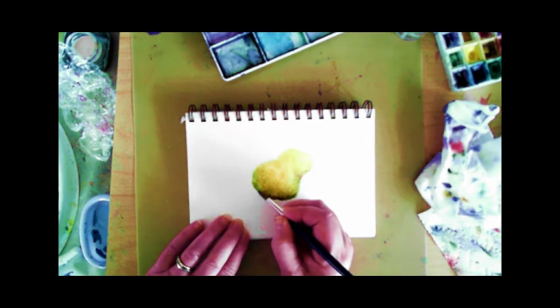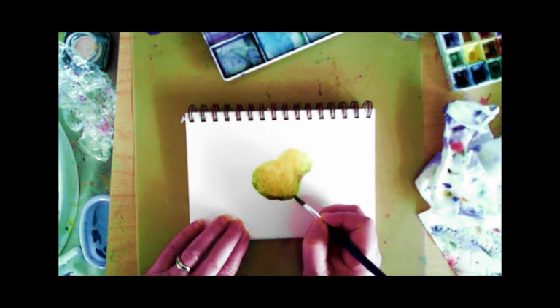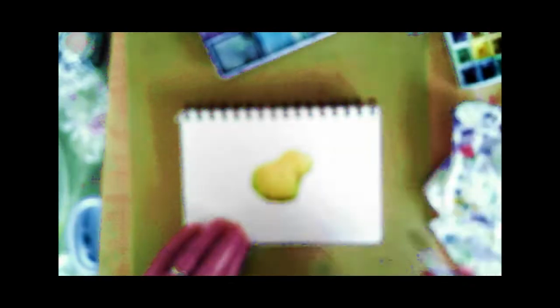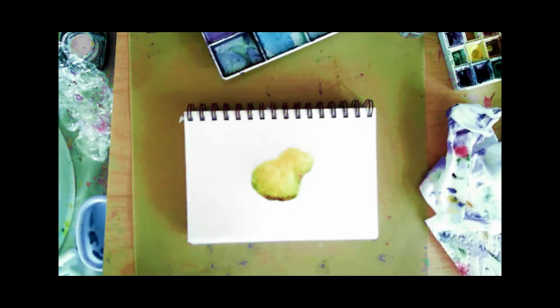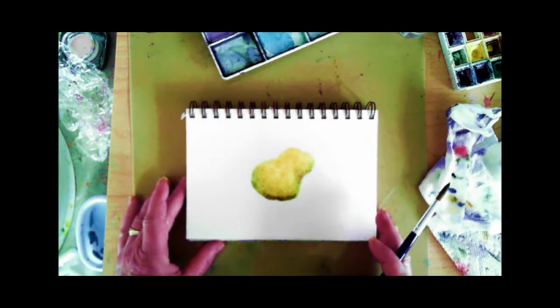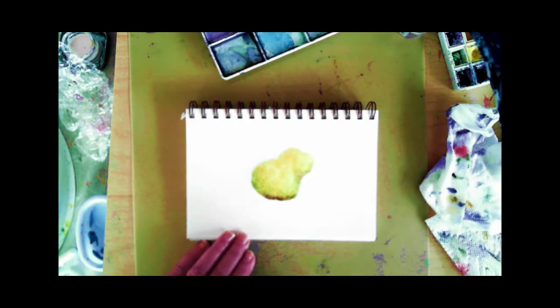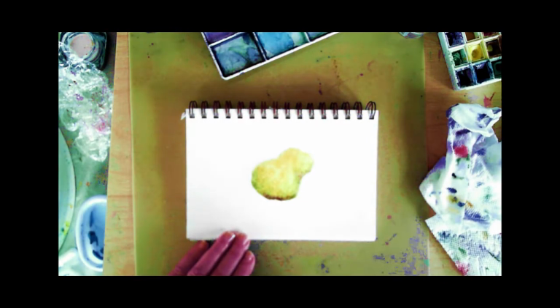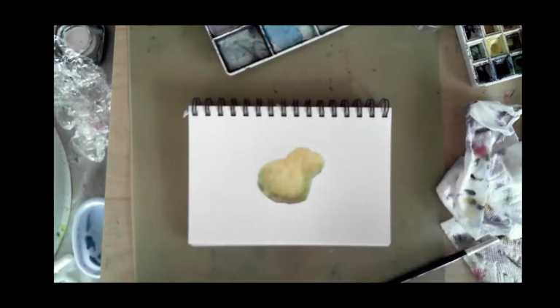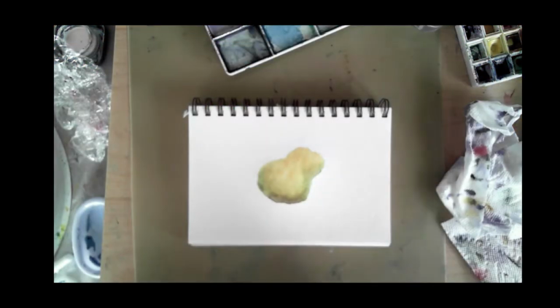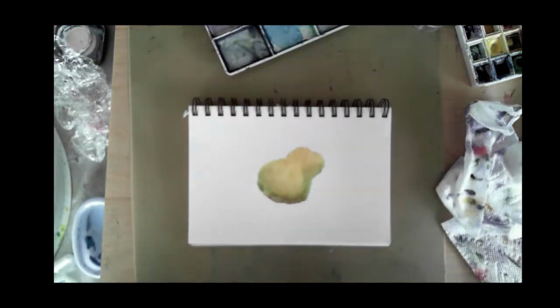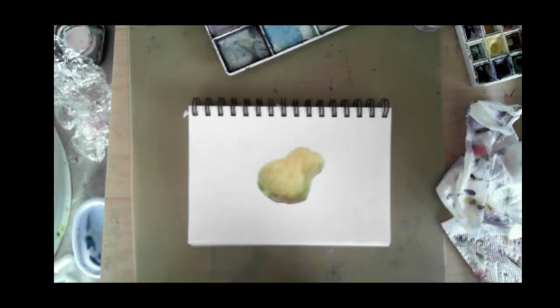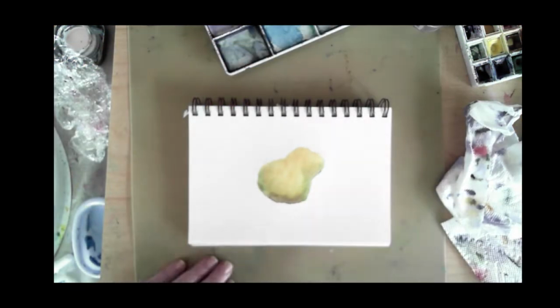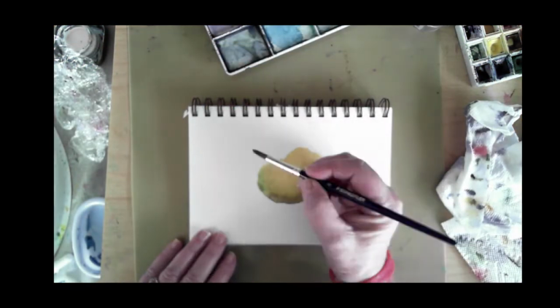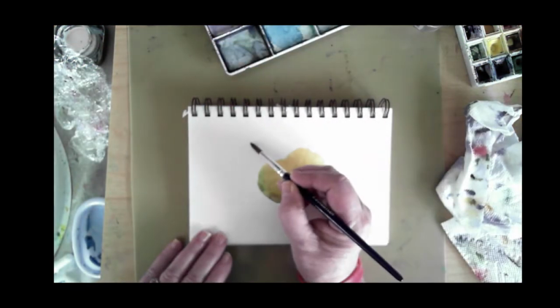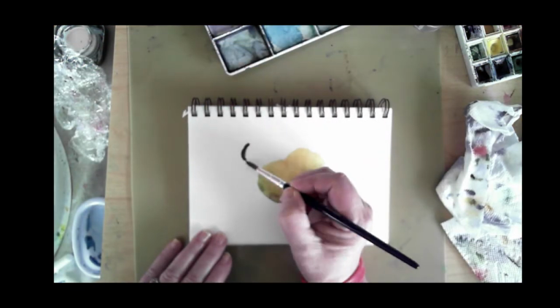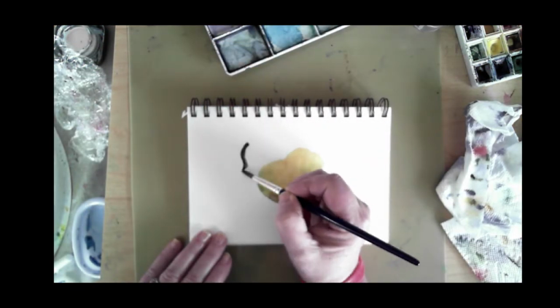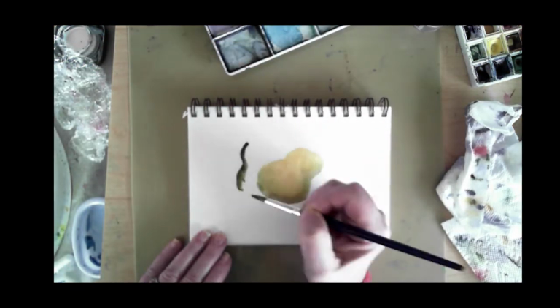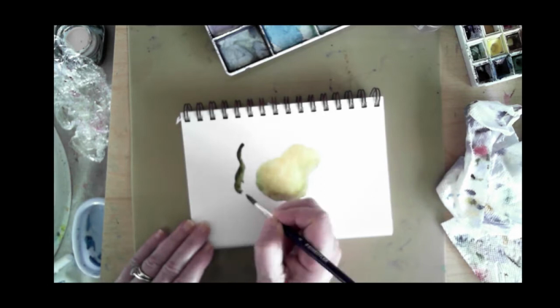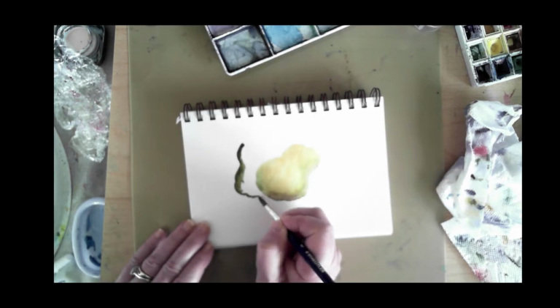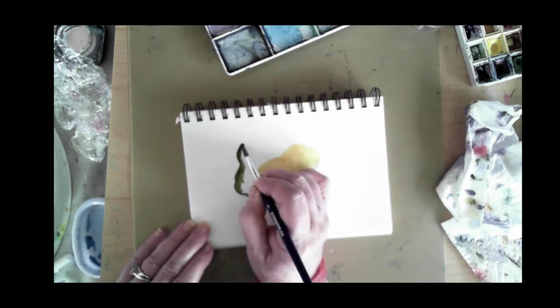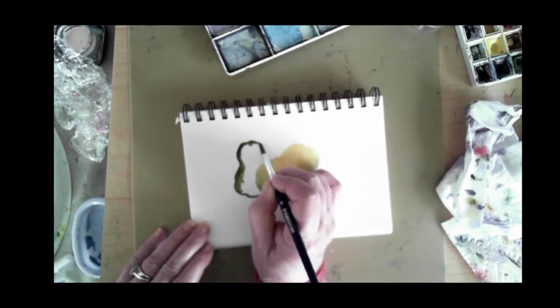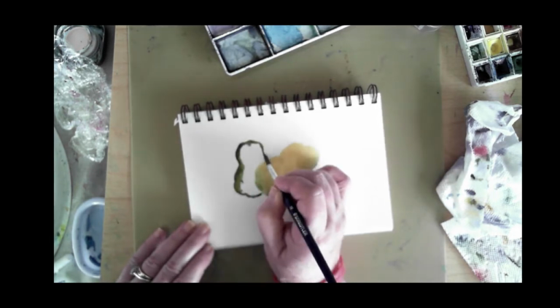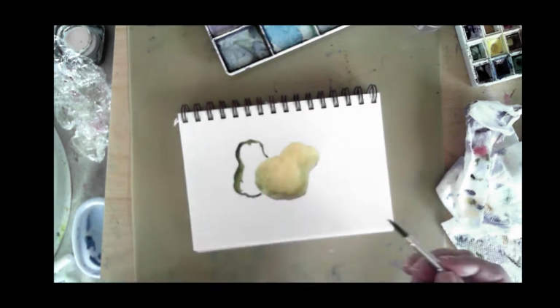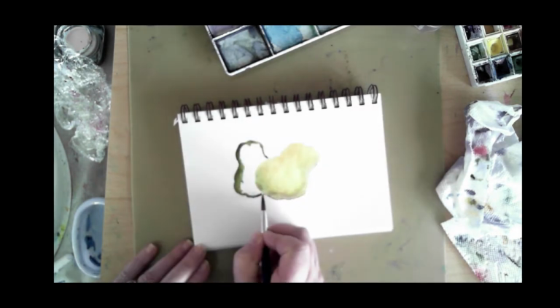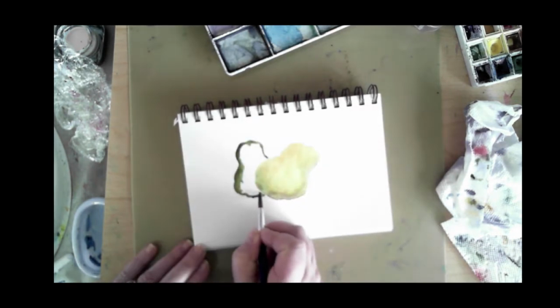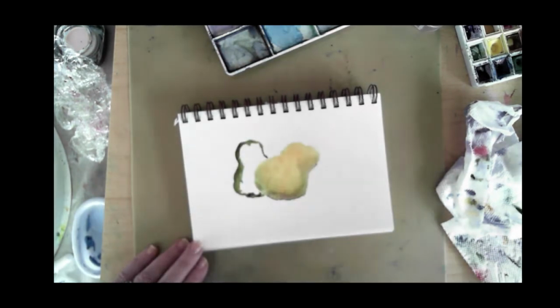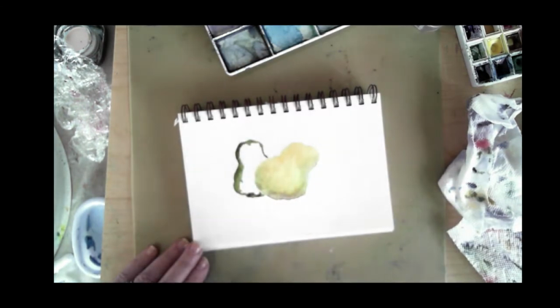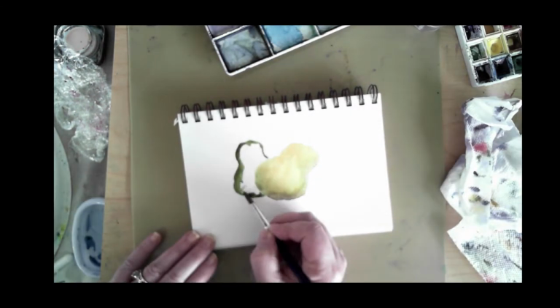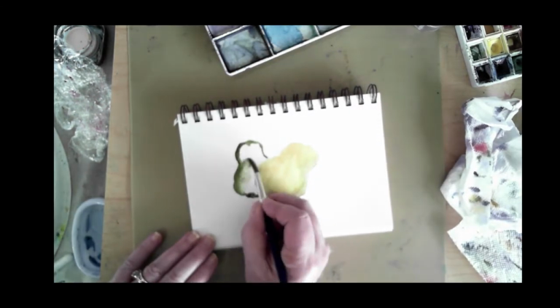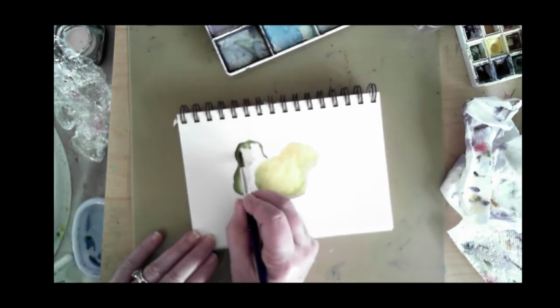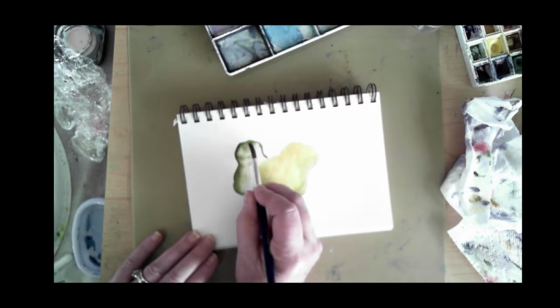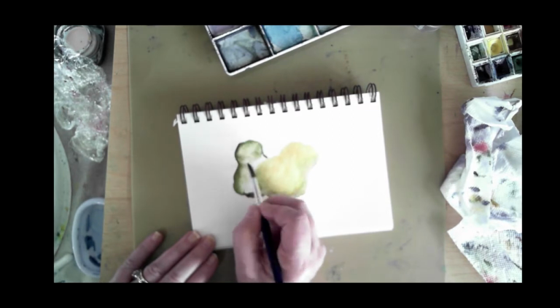I use a round brush — a number eight watercolor brush — and I very gently drop in additional colors after I put down the base color for the first pear, which was a light yellow.